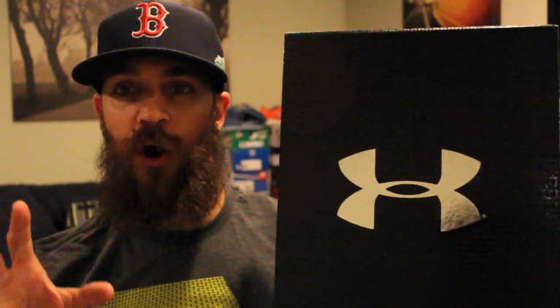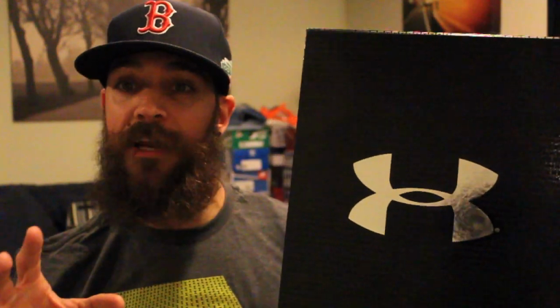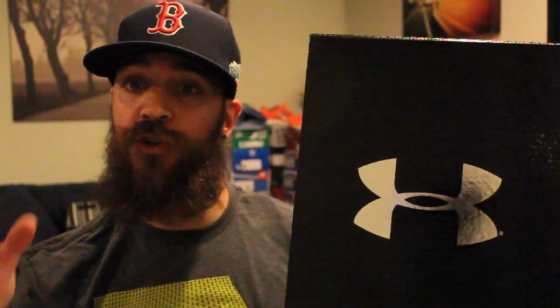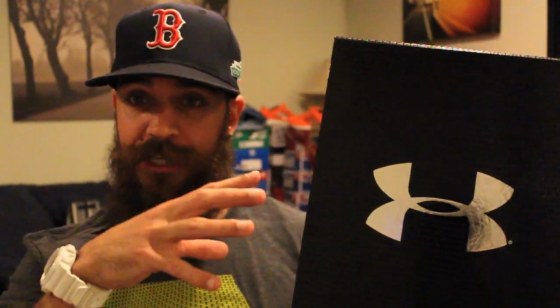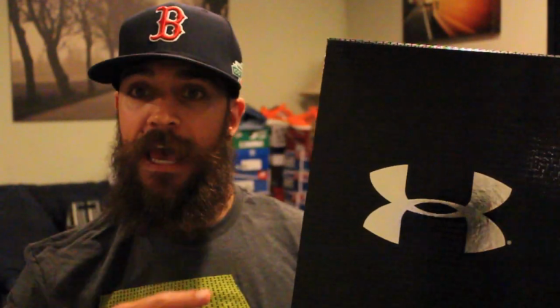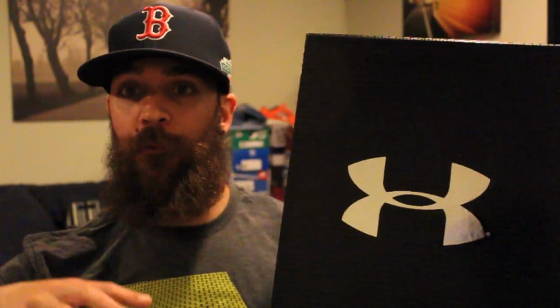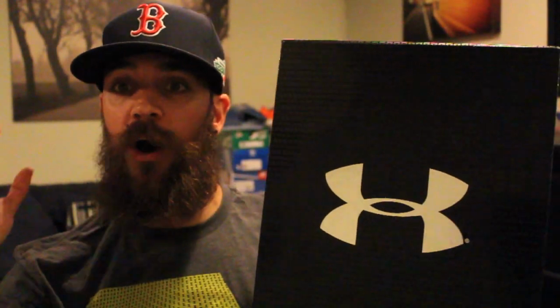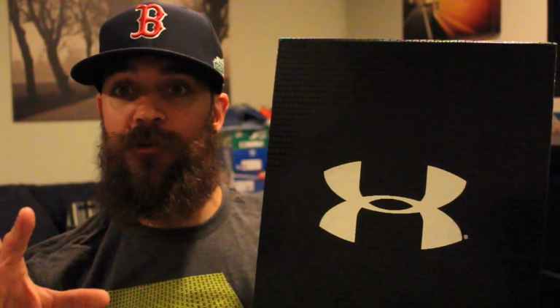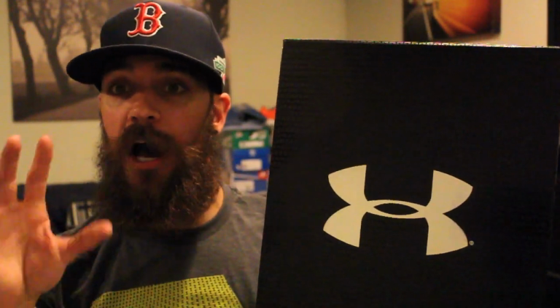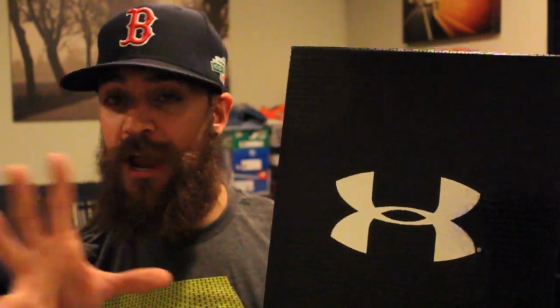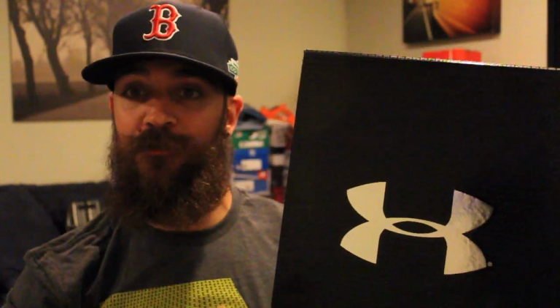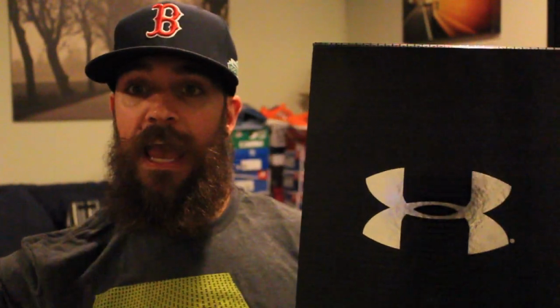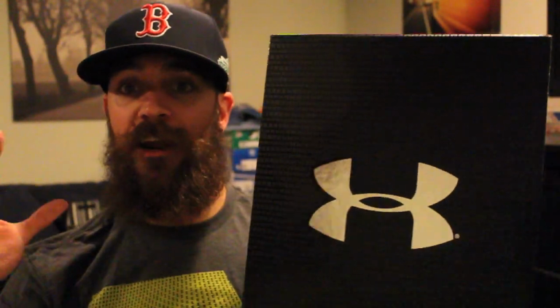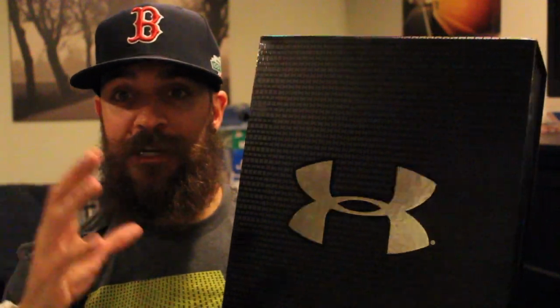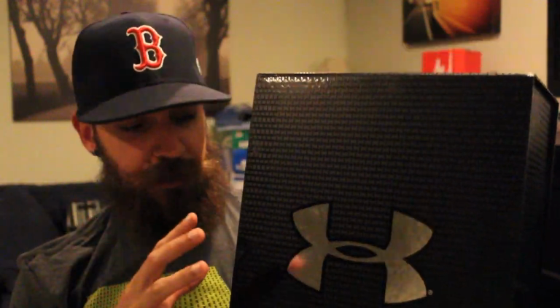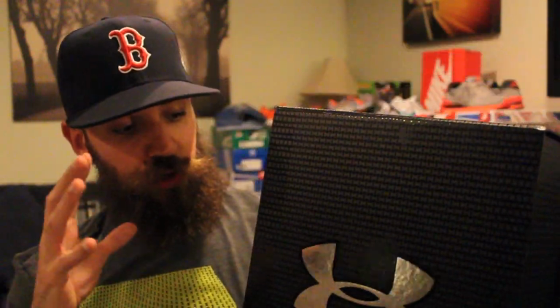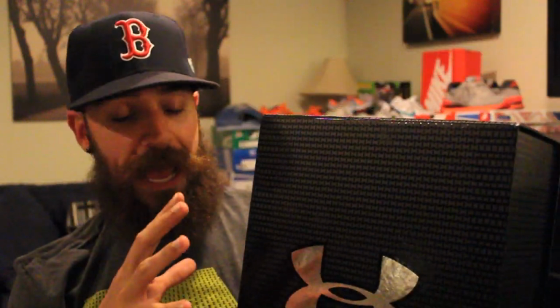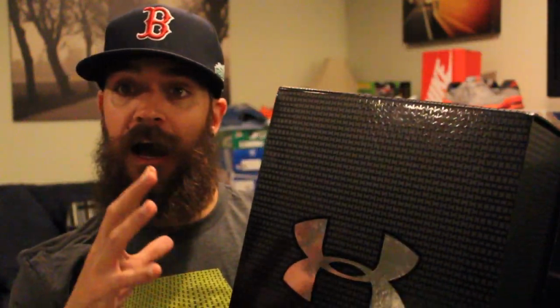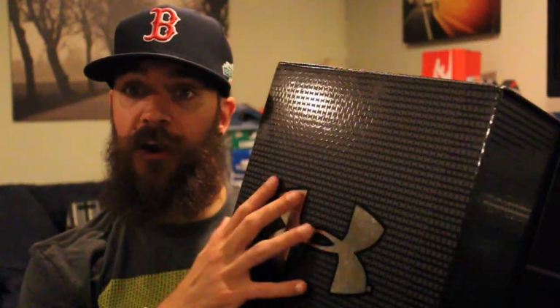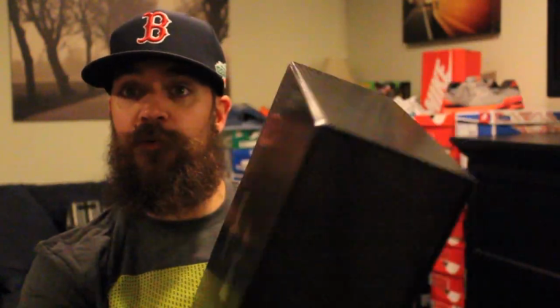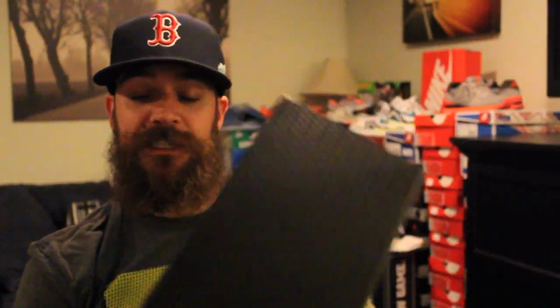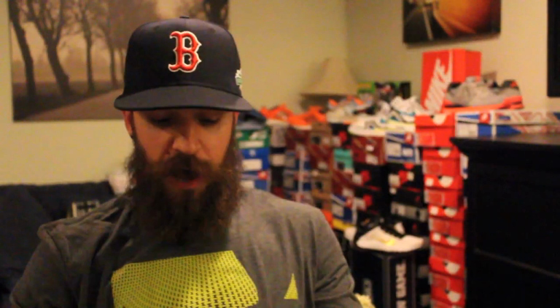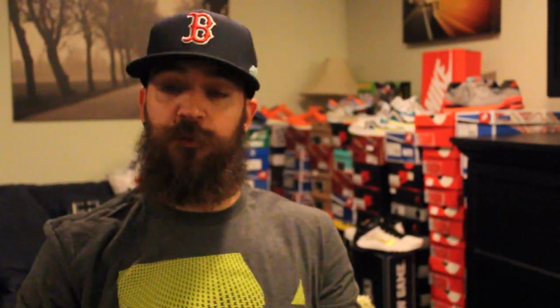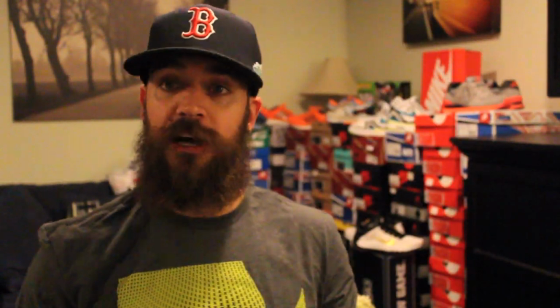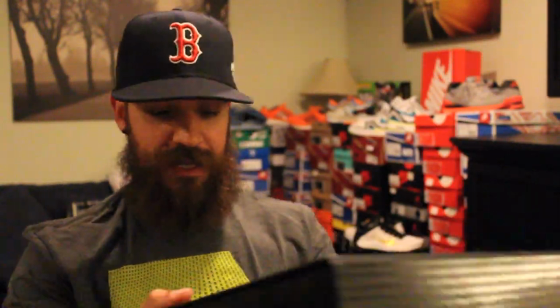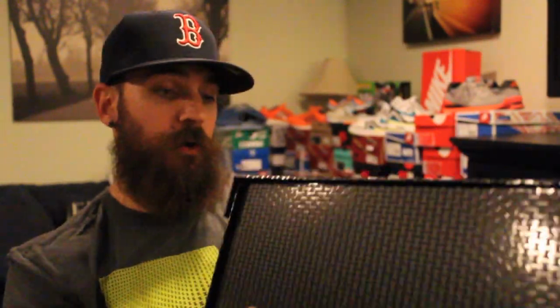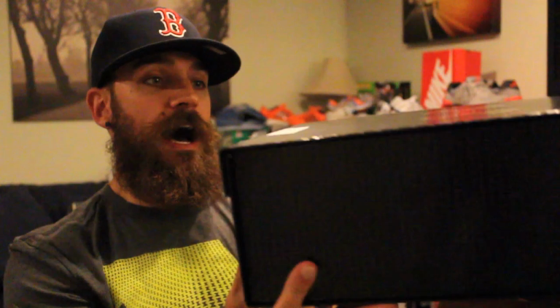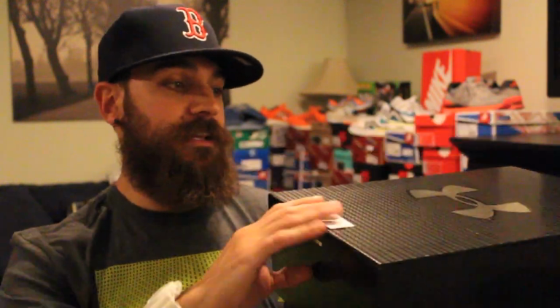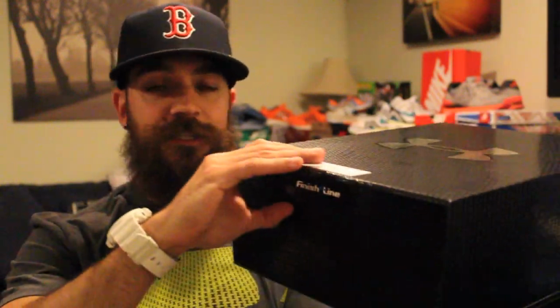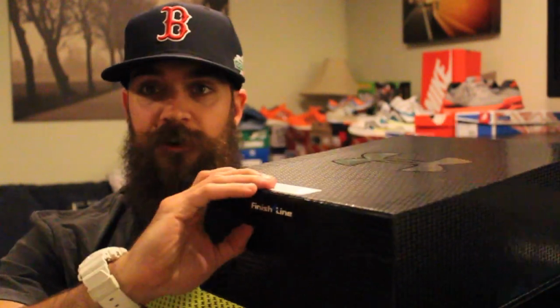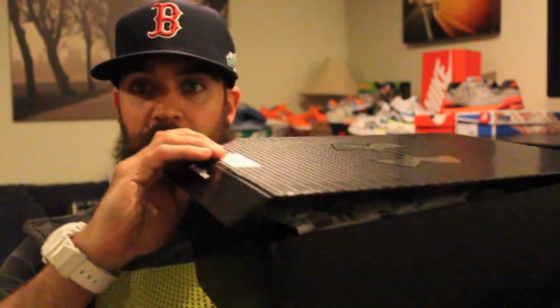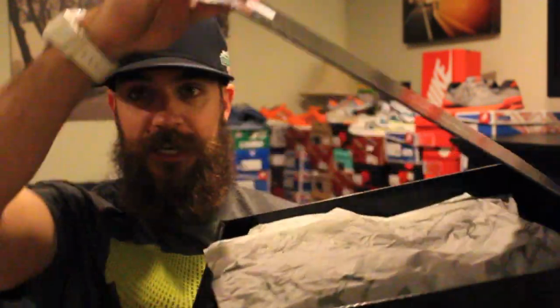I went to New York City. I went to Under Armour's brand house, and I got a special look at the Under Armour. This is the spine with the Clutch Fit, so I got this awesome Under Armour box here.